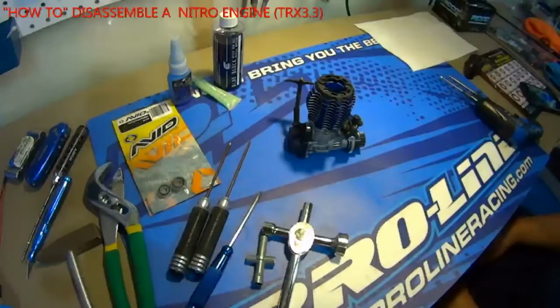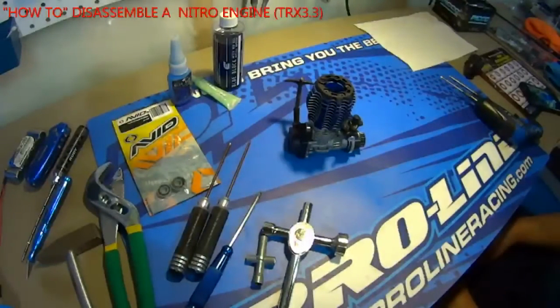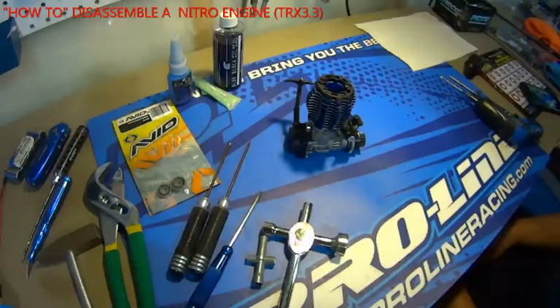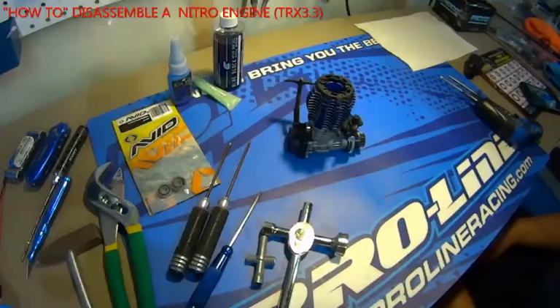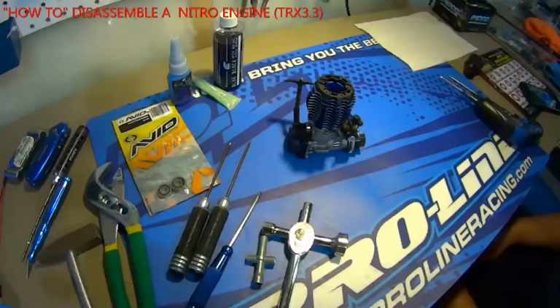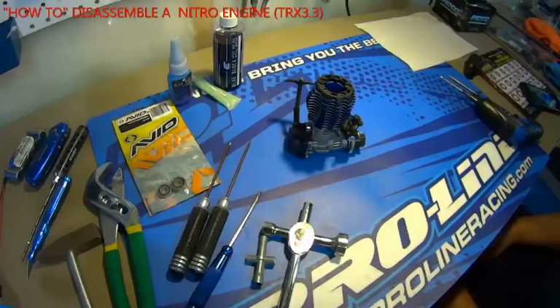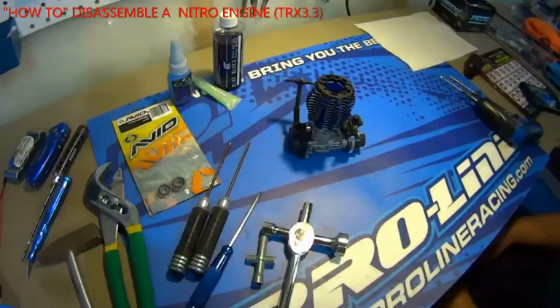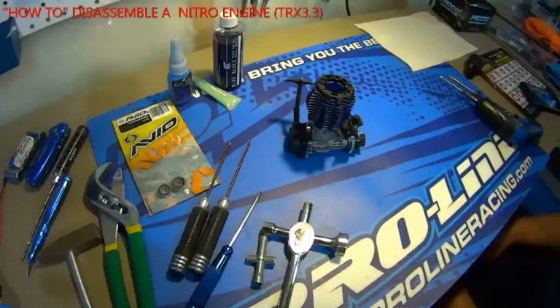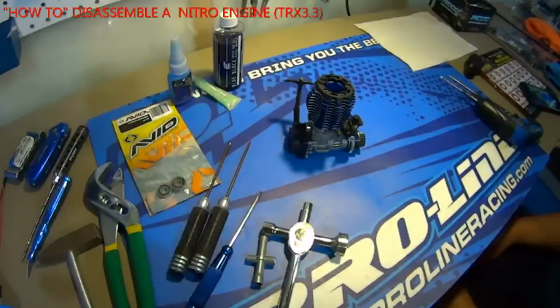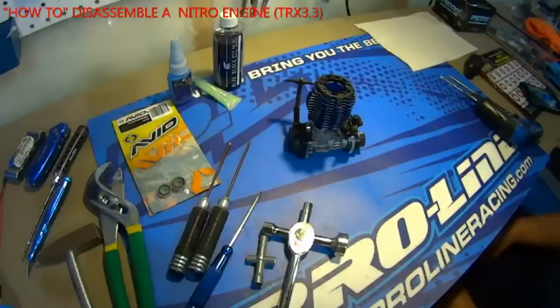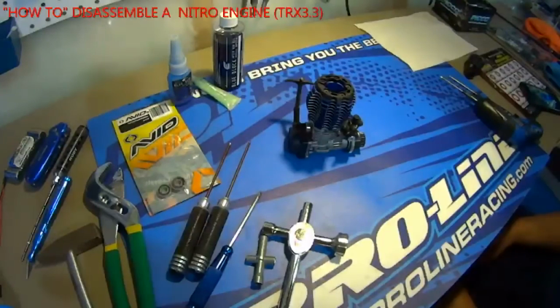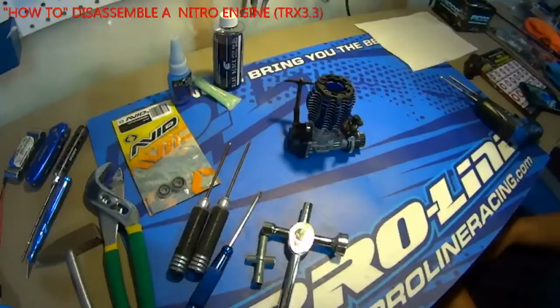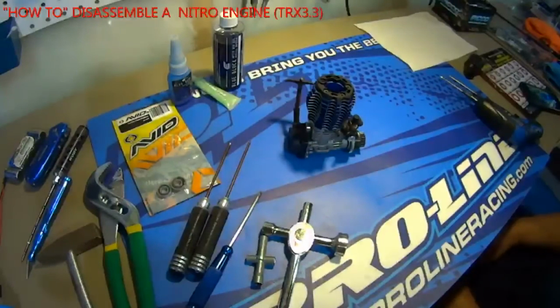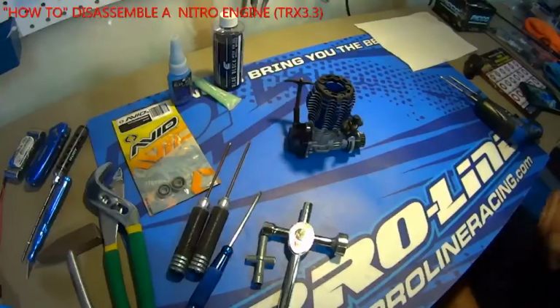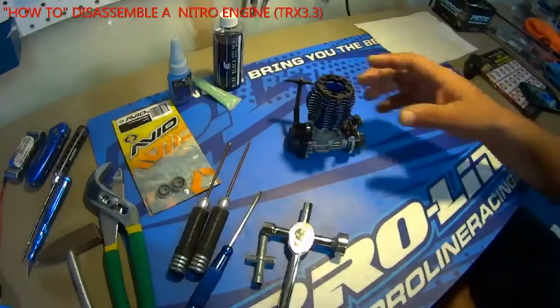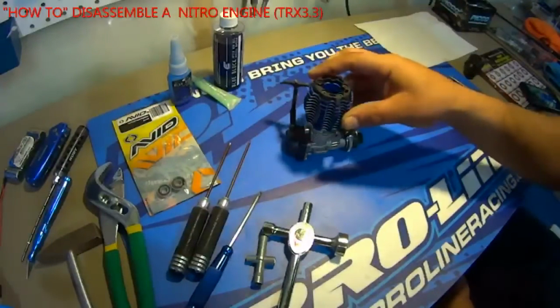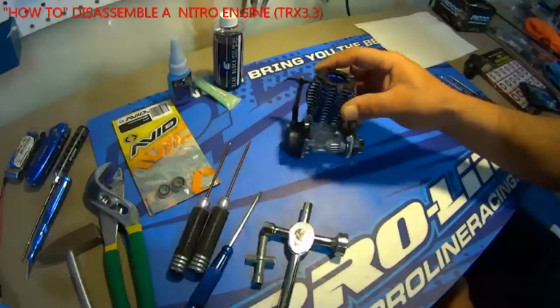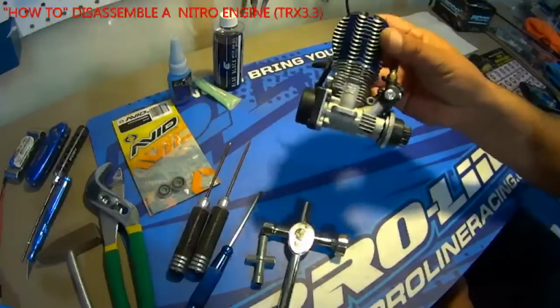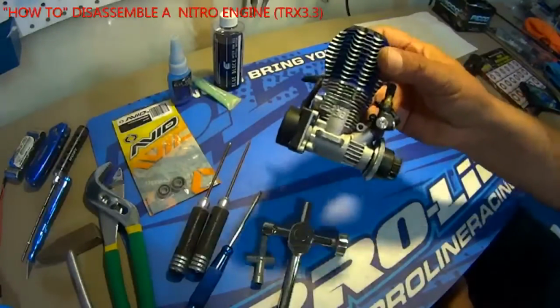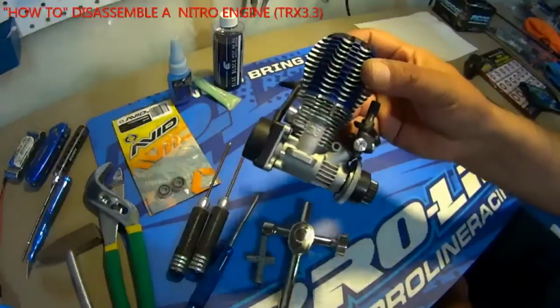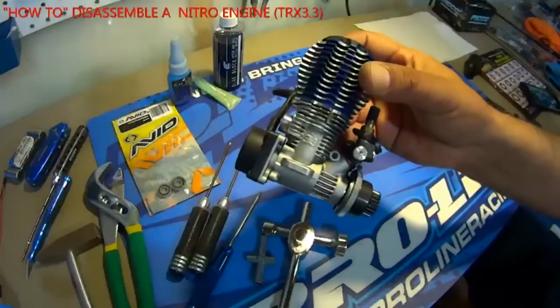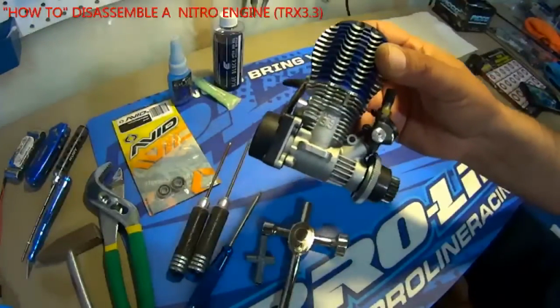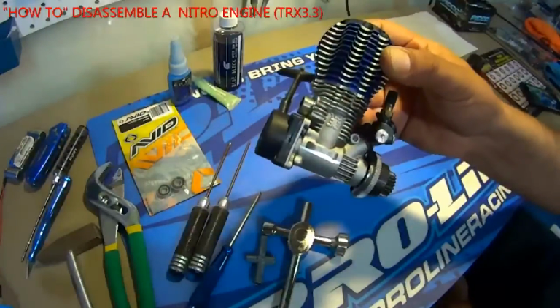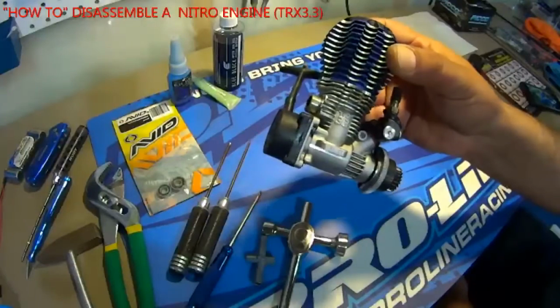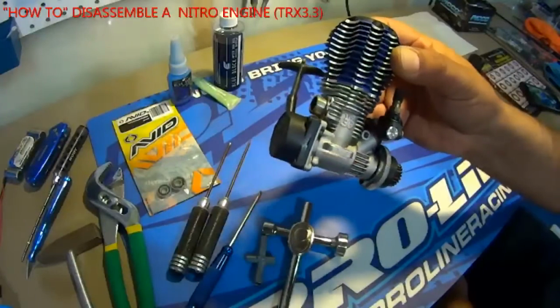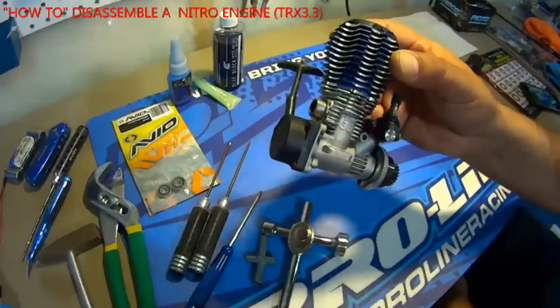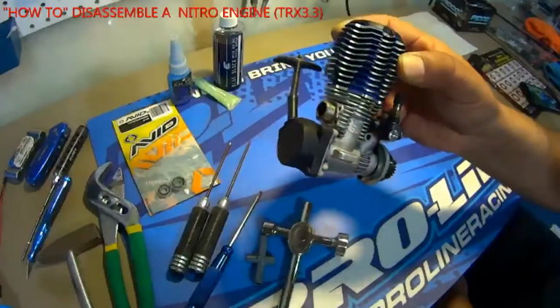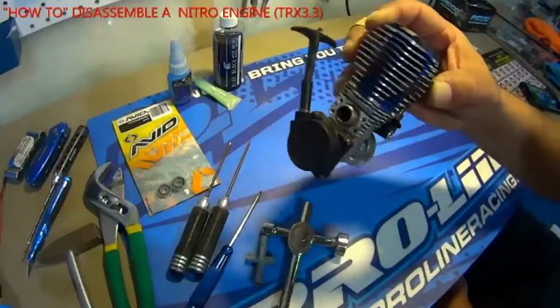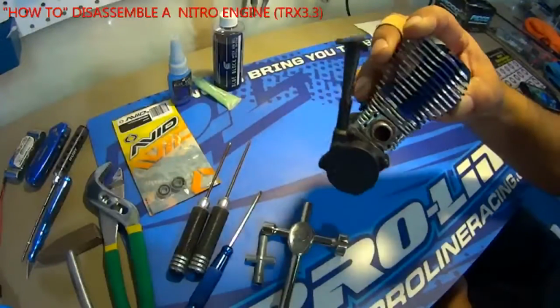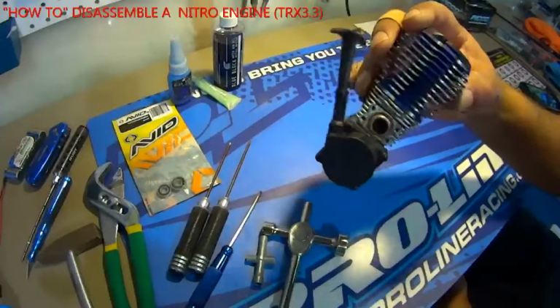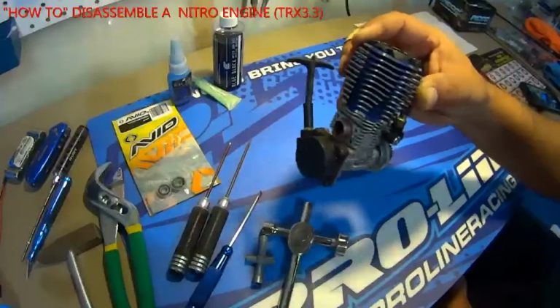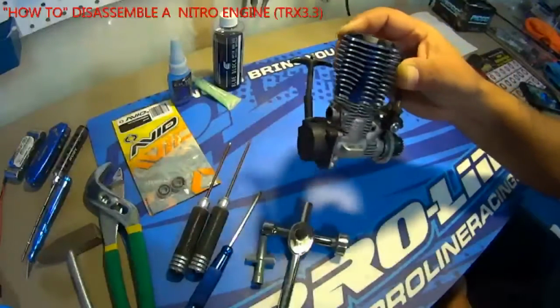Hey everyone, this is Keith Nitro. I'm going to be doing an engine disassembly video. I've got this Traxxas 3.3 and I'll show you how to take it apart.